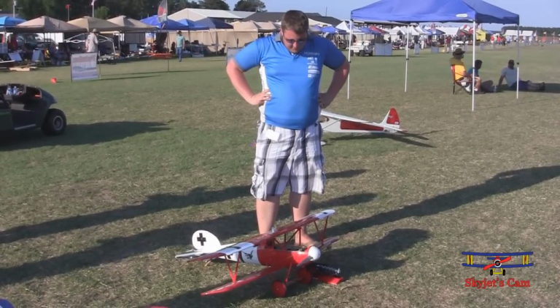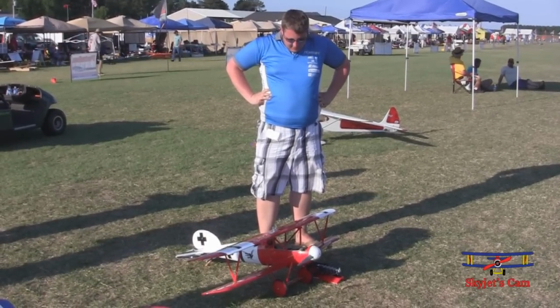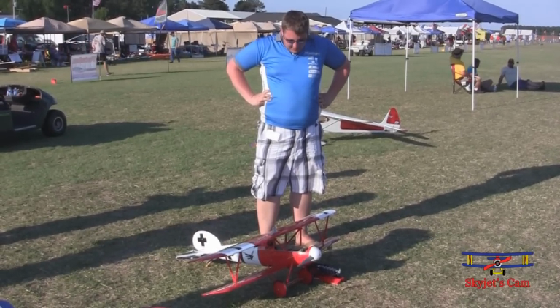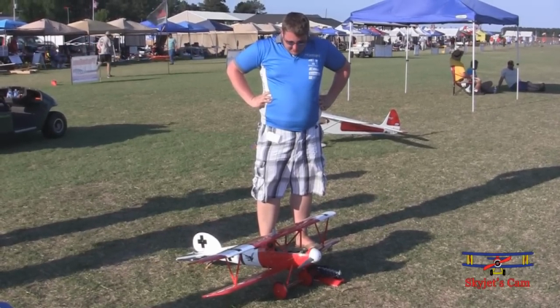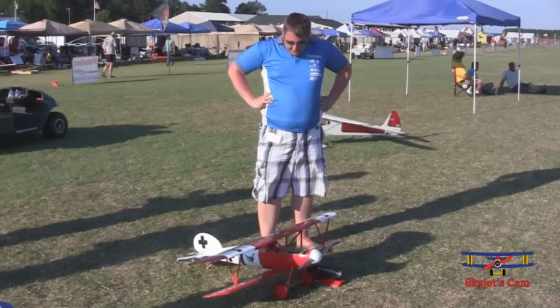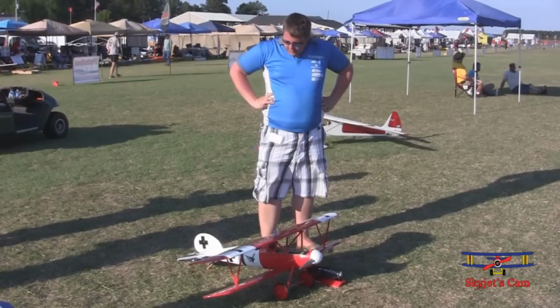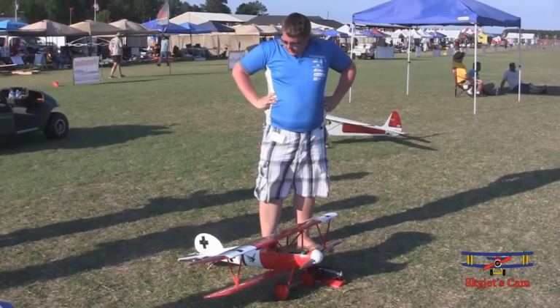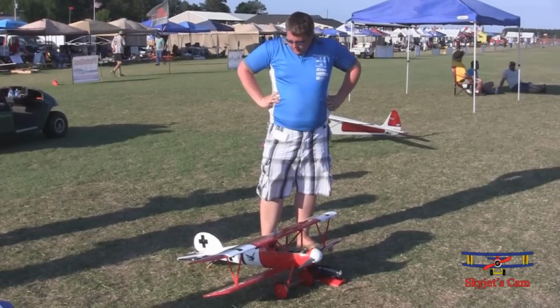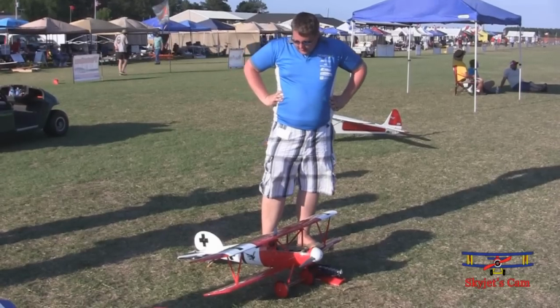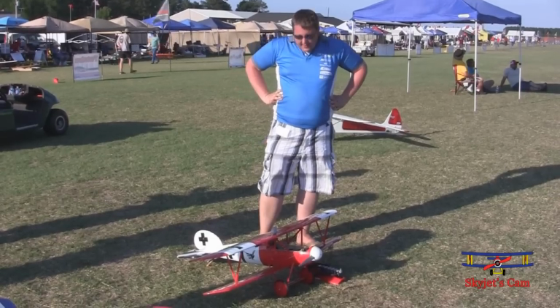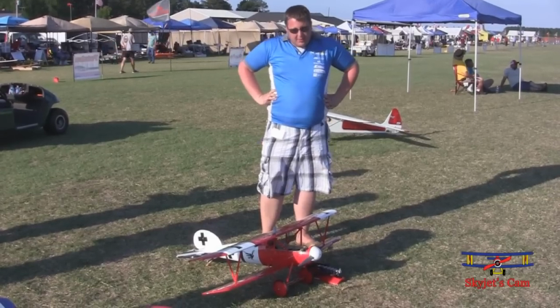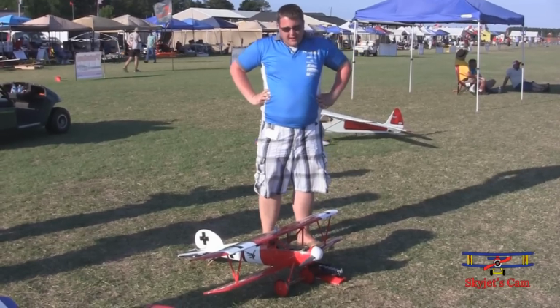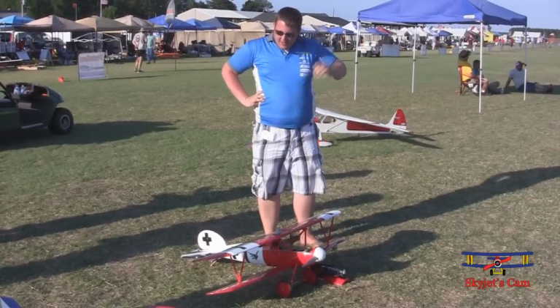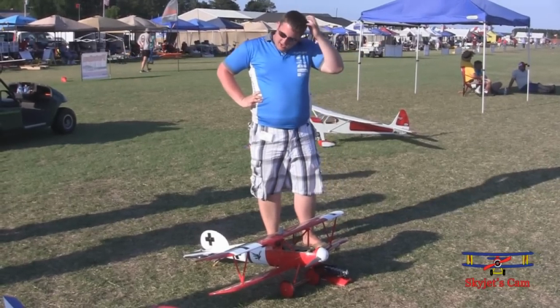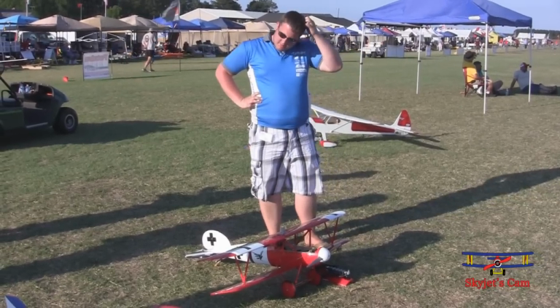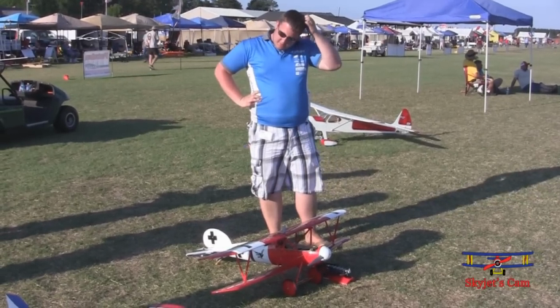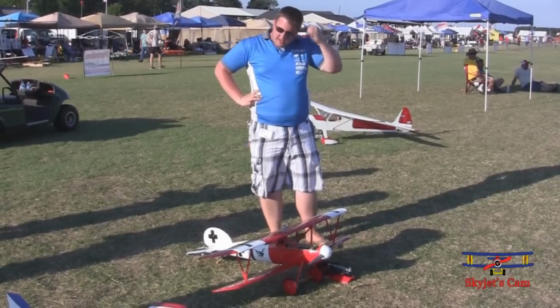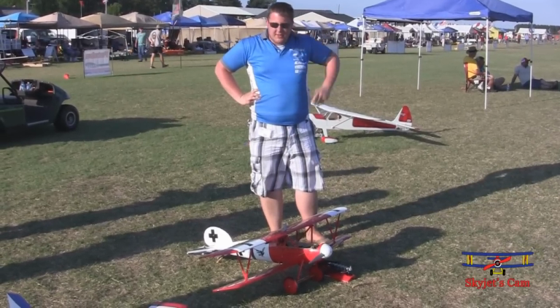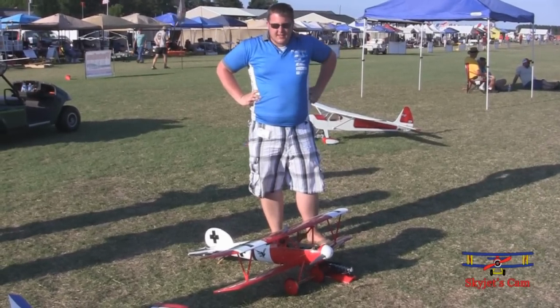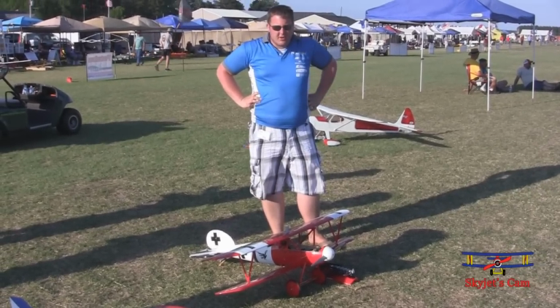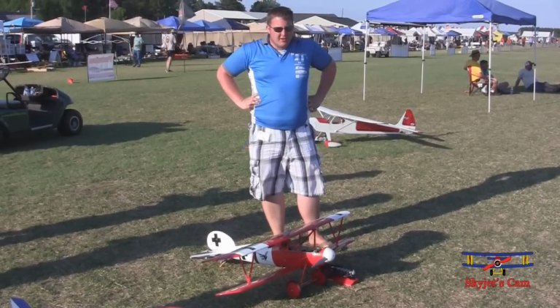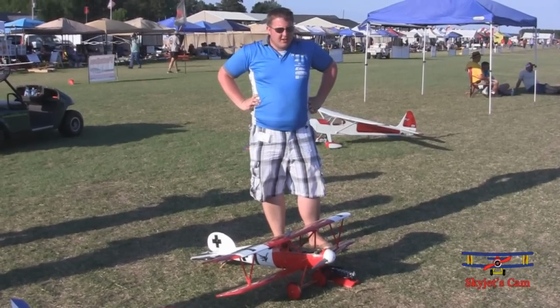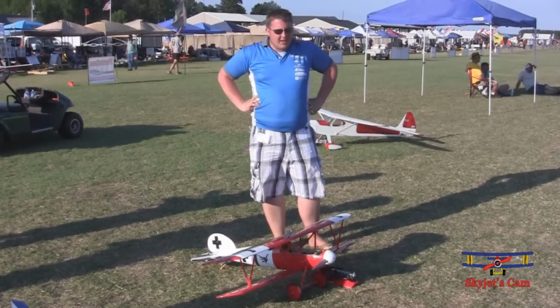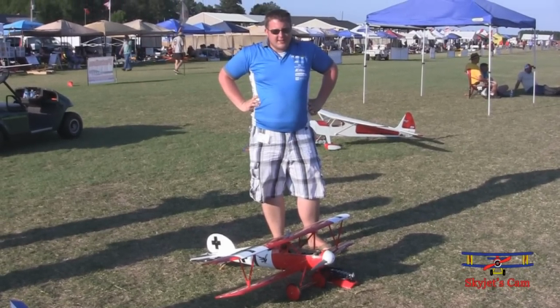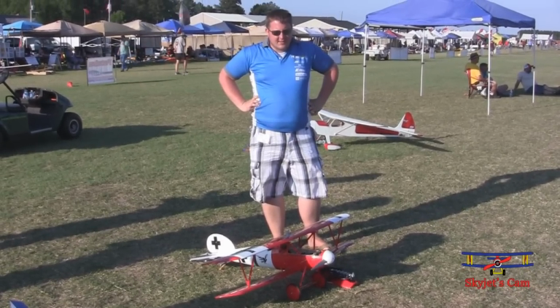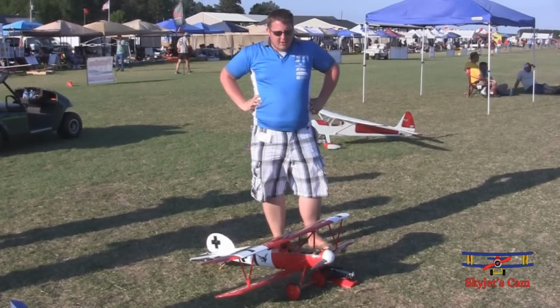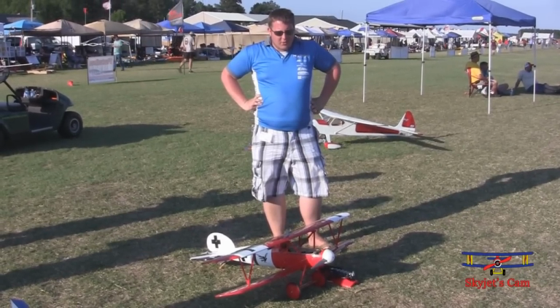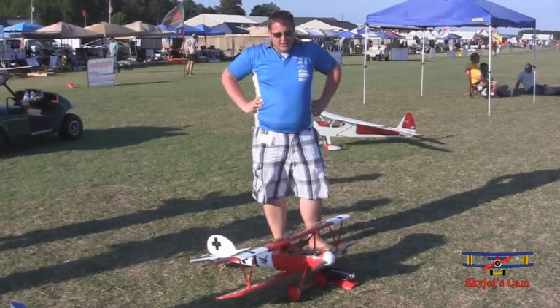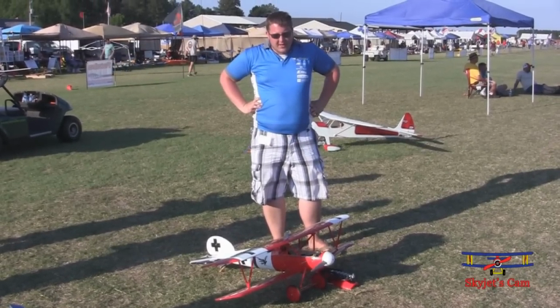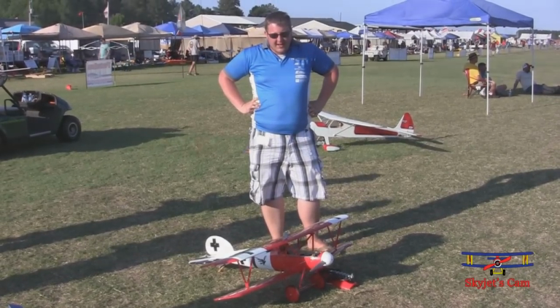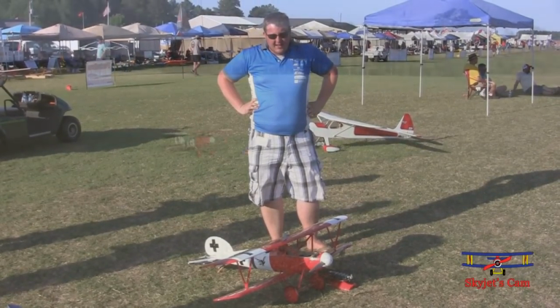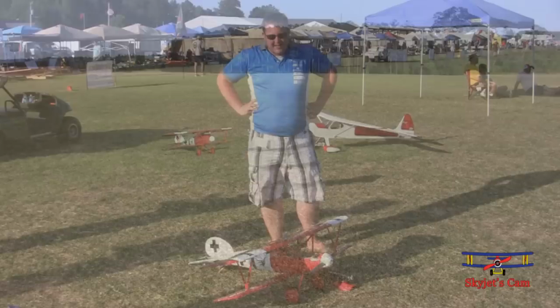It's got a lot of scale features on it — really neat airplane. It'll be available late this summer for $329.99.